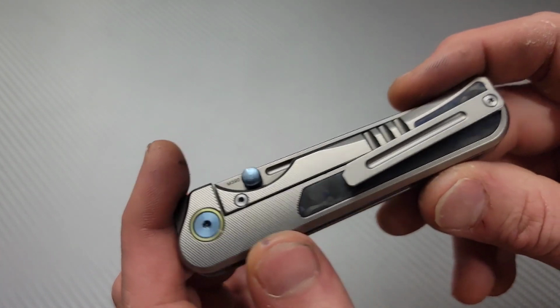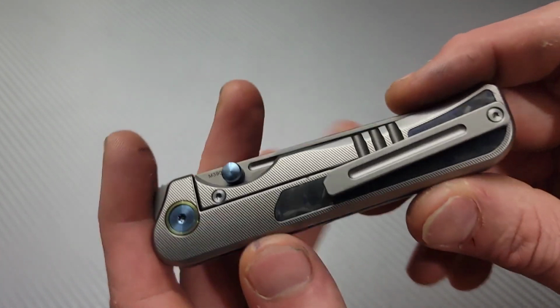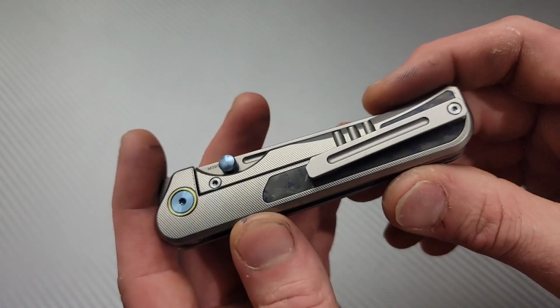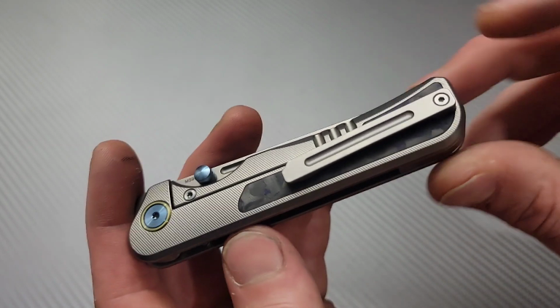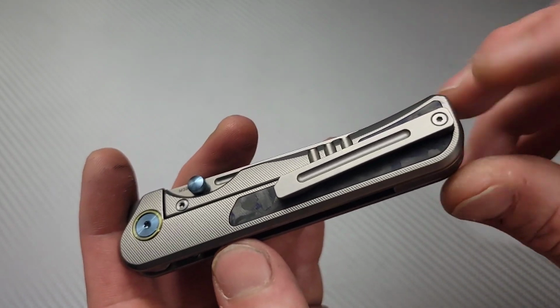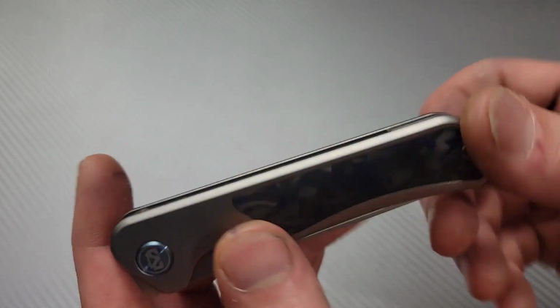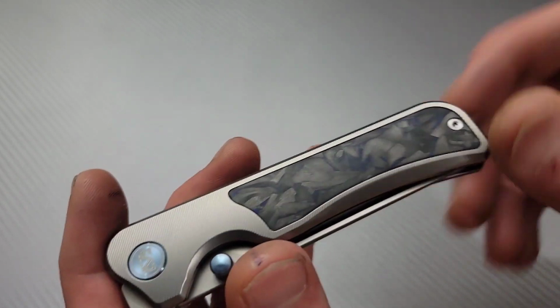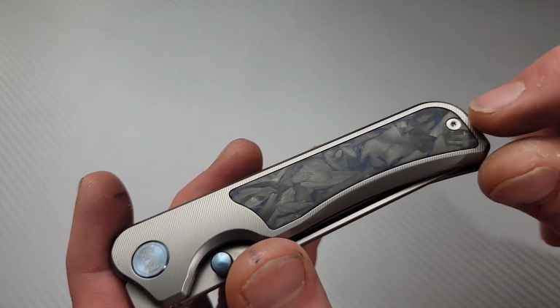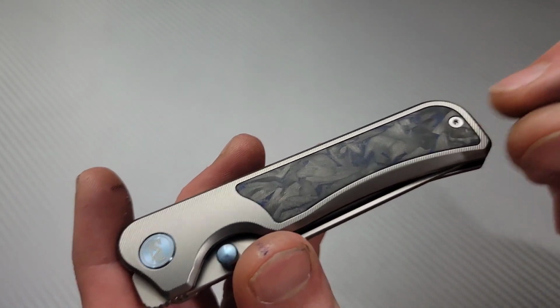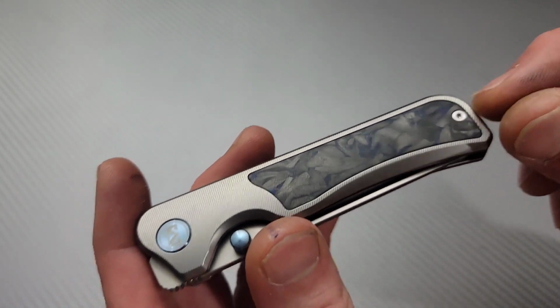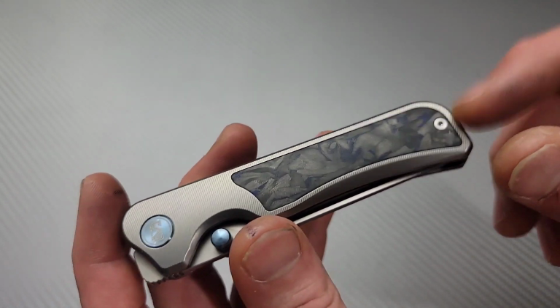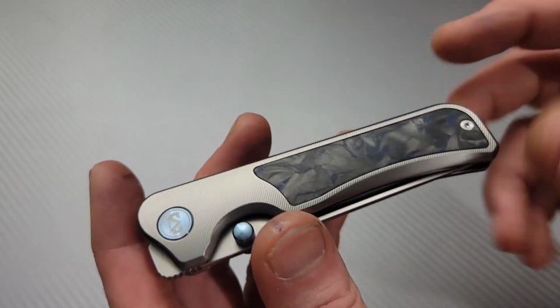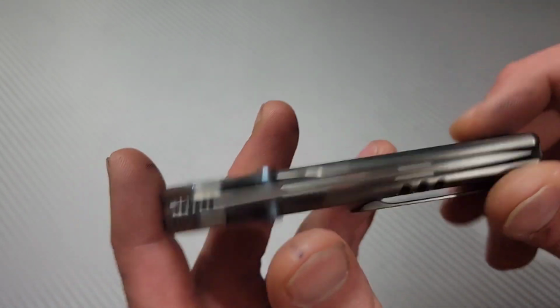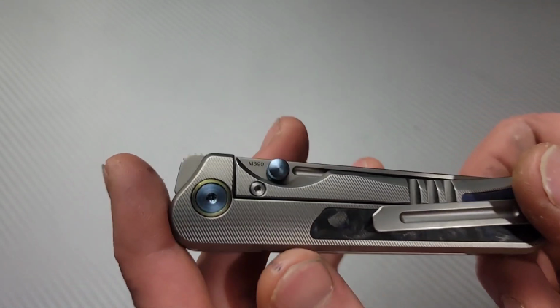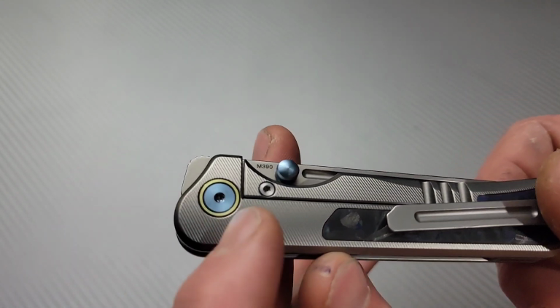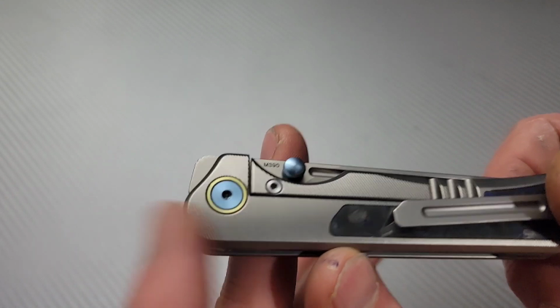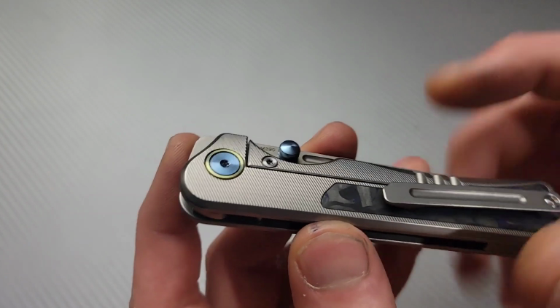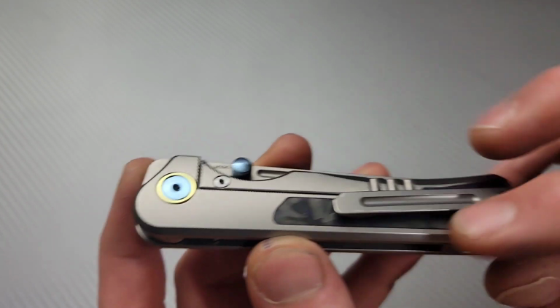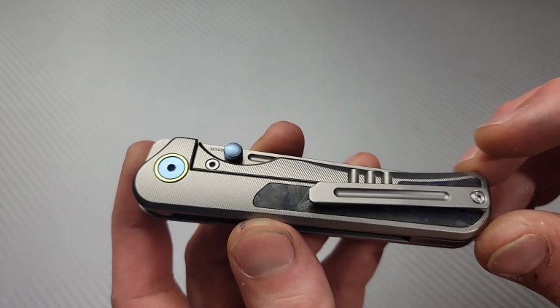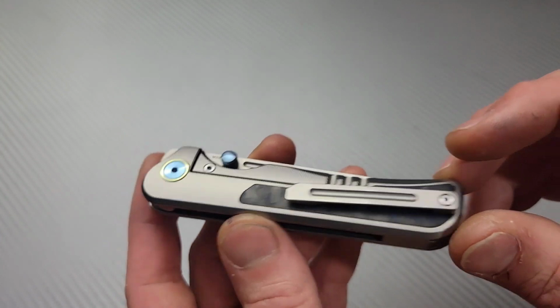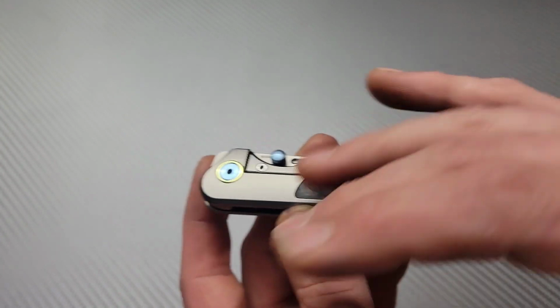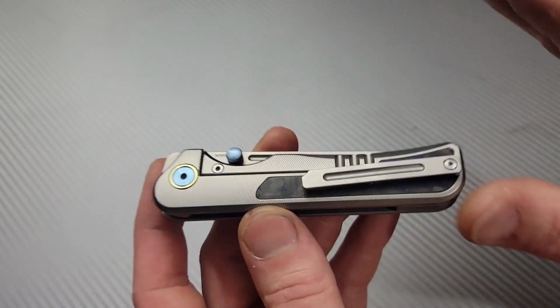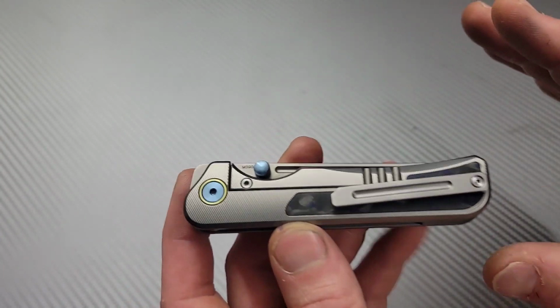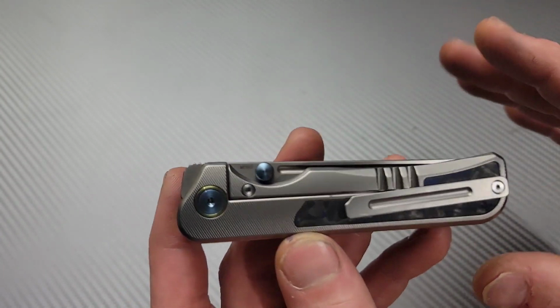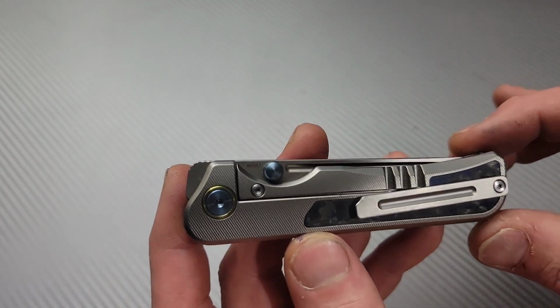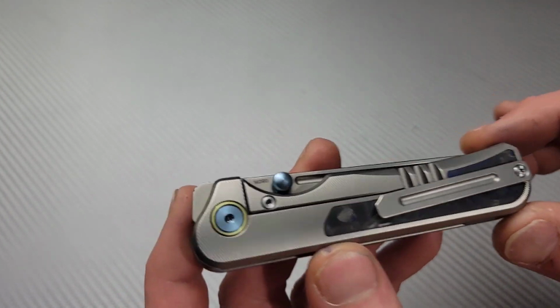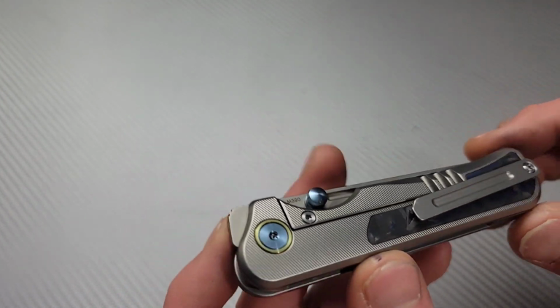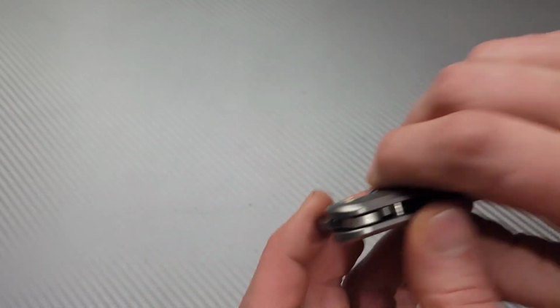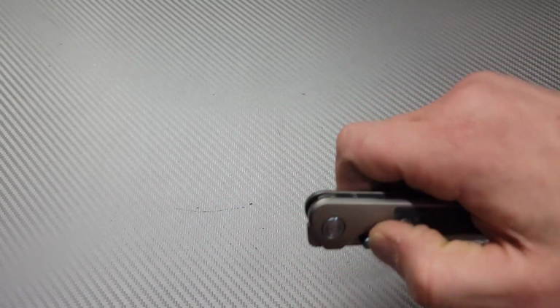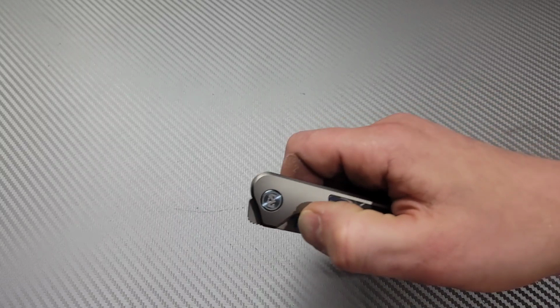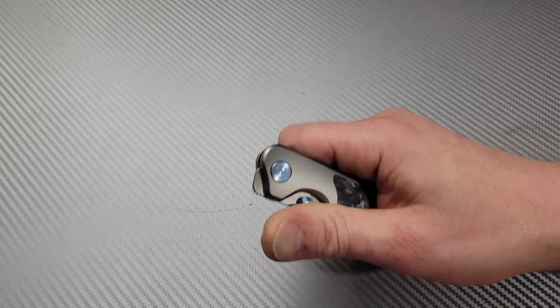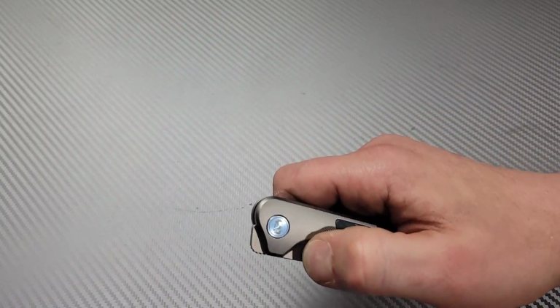Now for some negatives: one, T6 screws — I do not like T6 screws, I'd rather see T8s. We do have a T8 pivot, but everything else is T6 — just go with T8s.